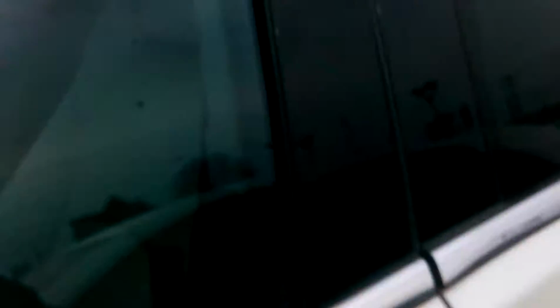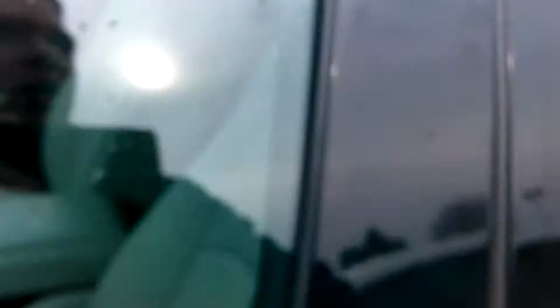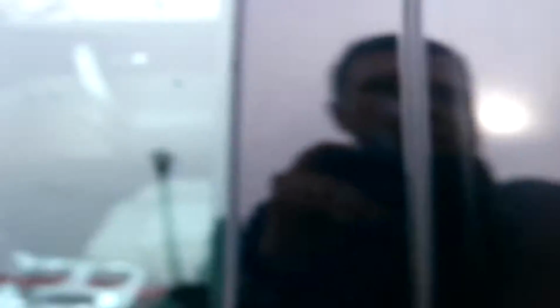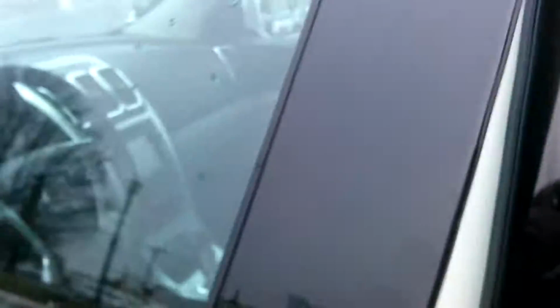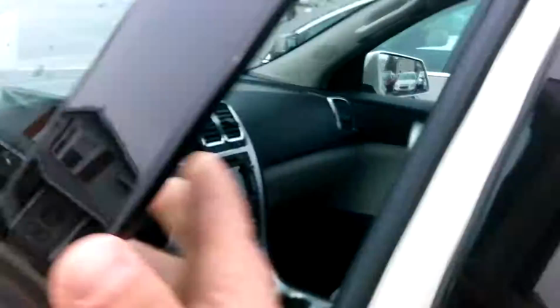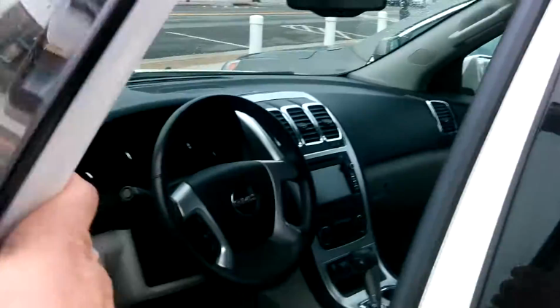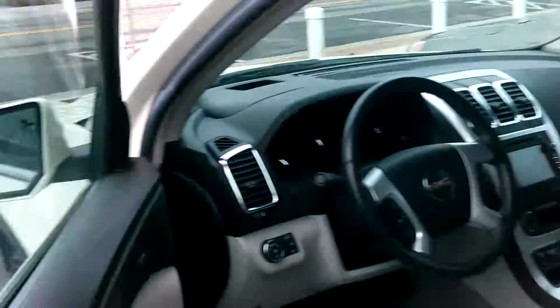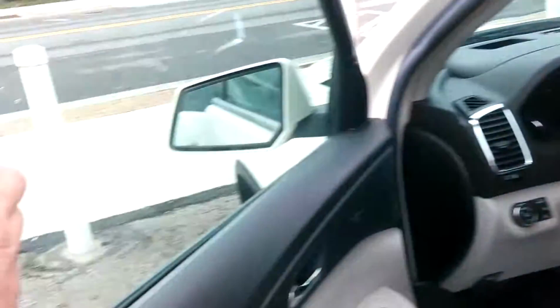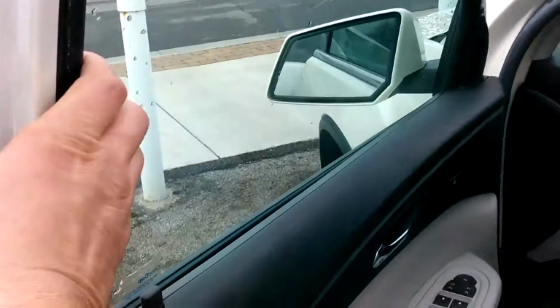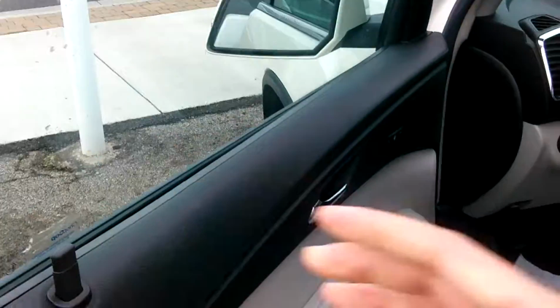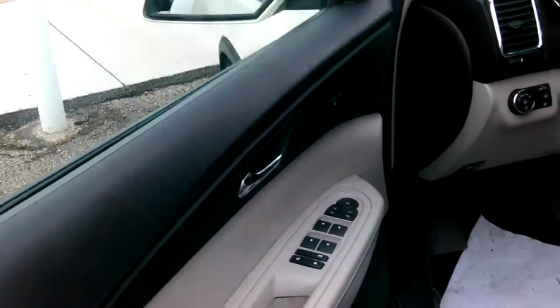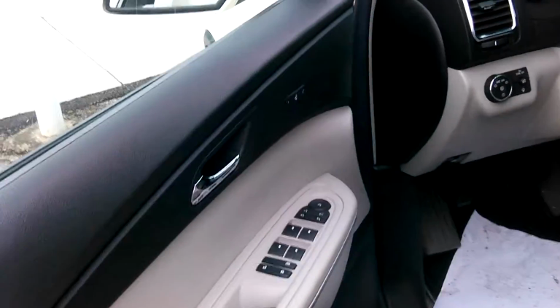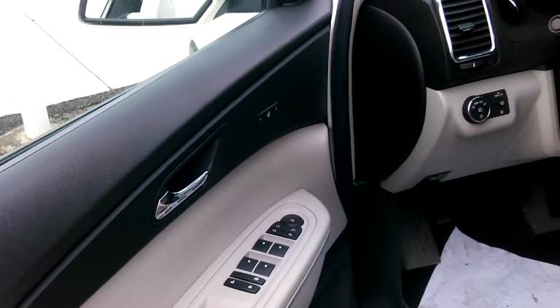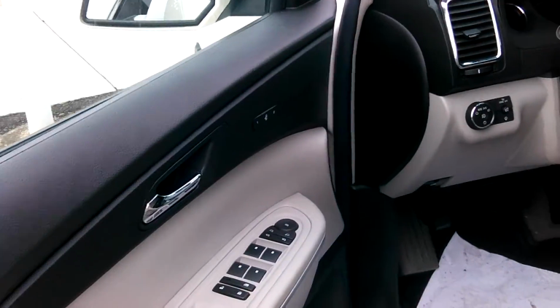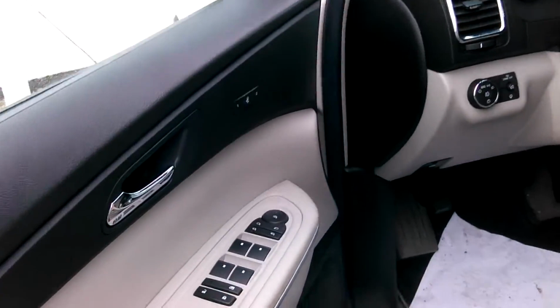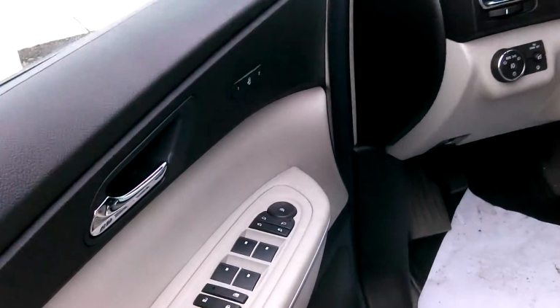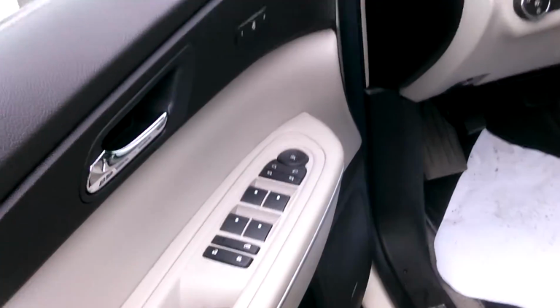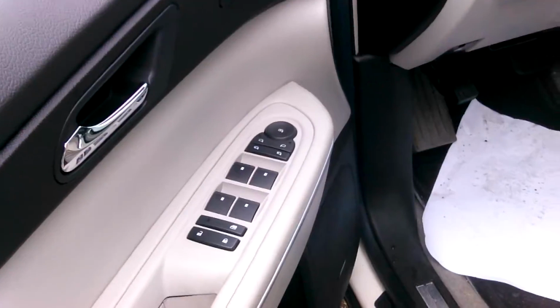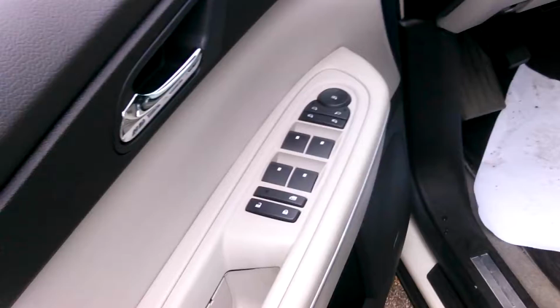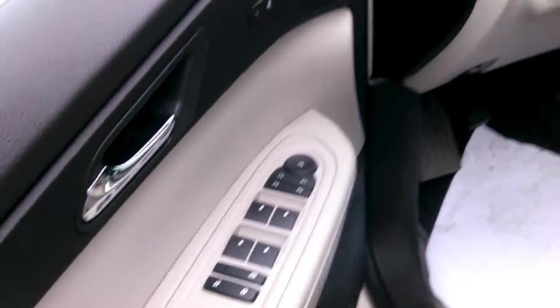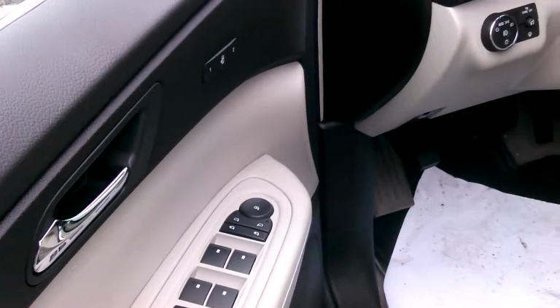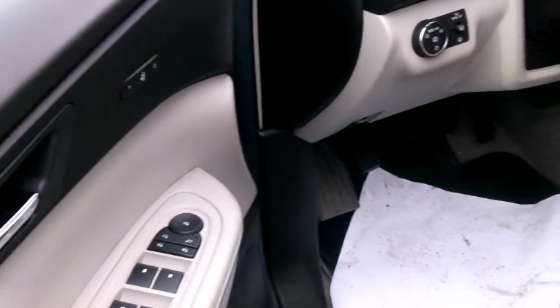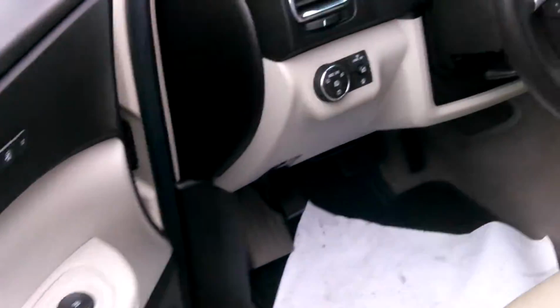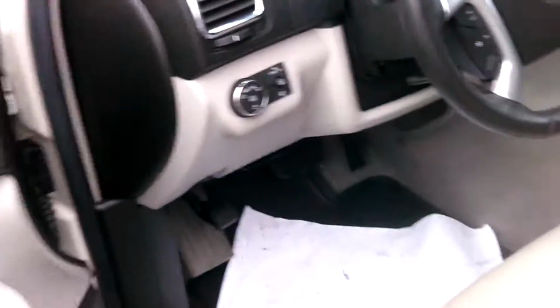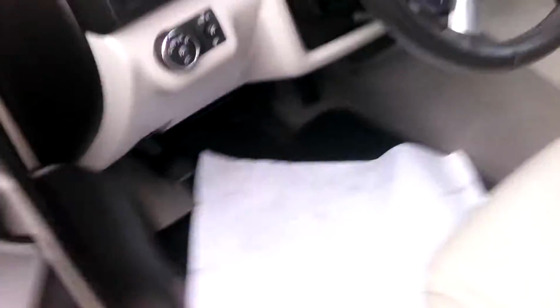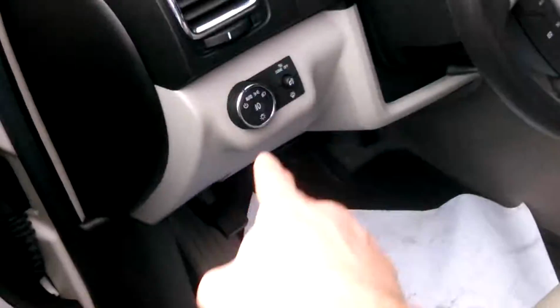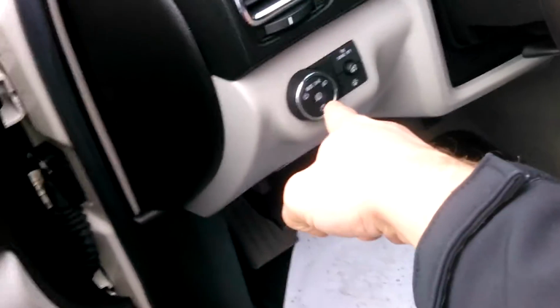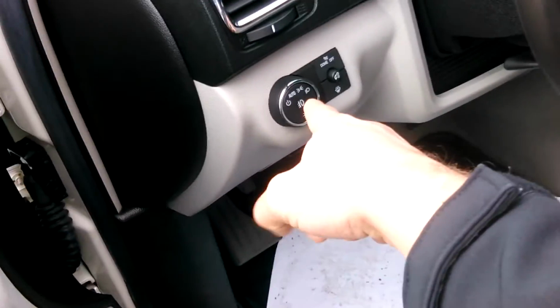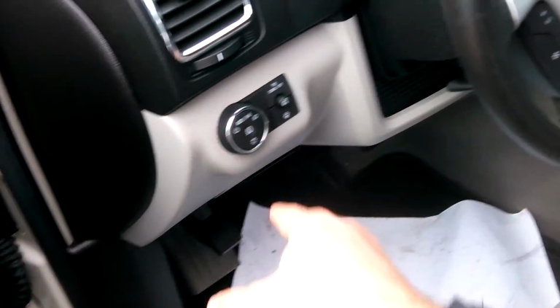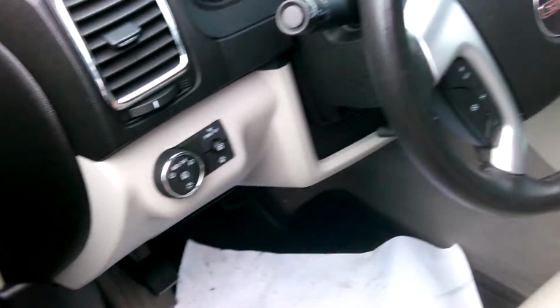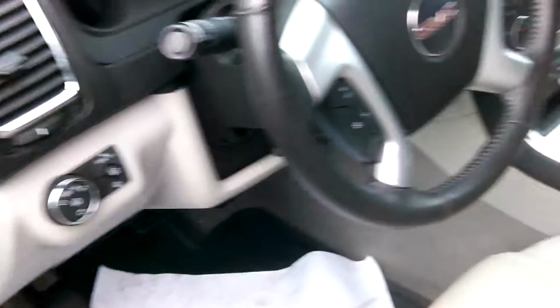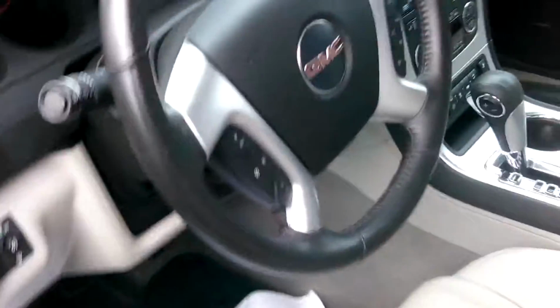All the fun stuff is on the inside here. It does have your memory seats, power windows, power door locks, power mirrors of course. Here is your fog light button to turn your fog lights on.